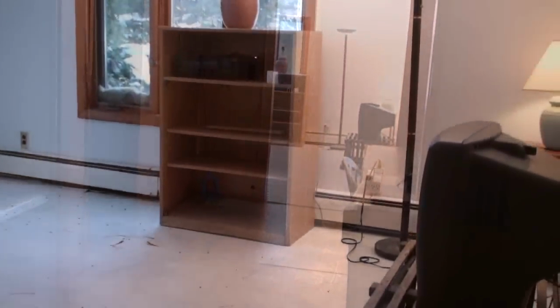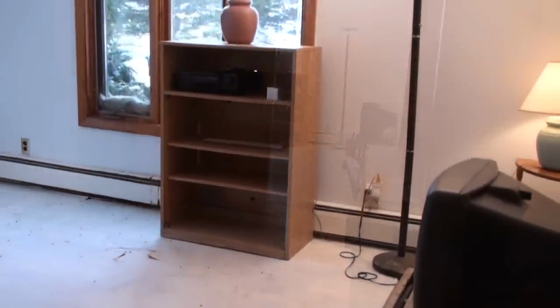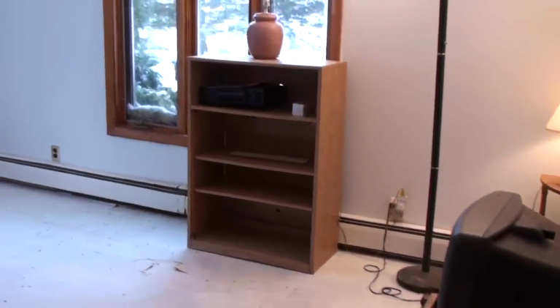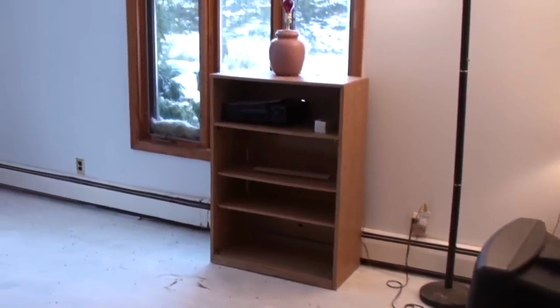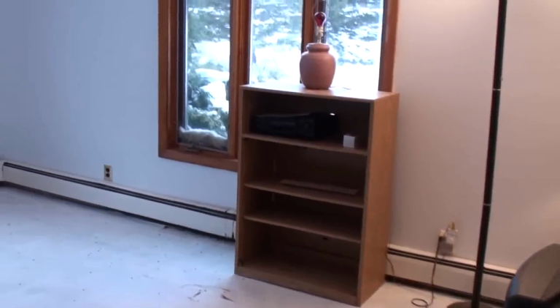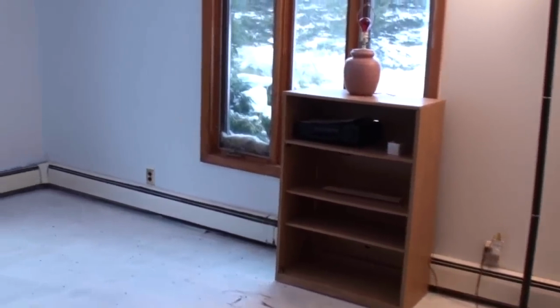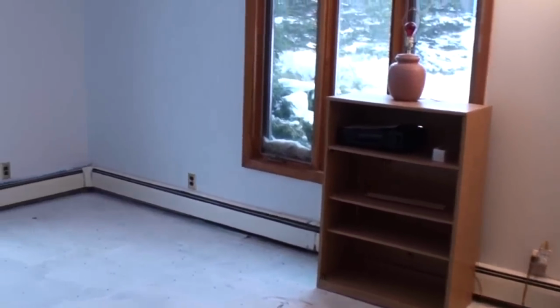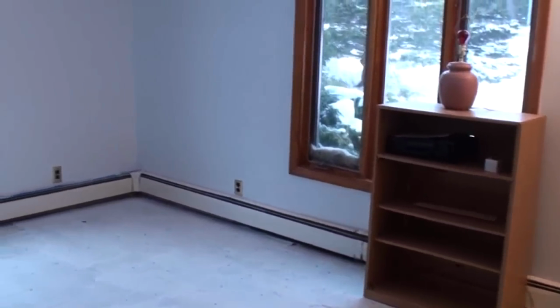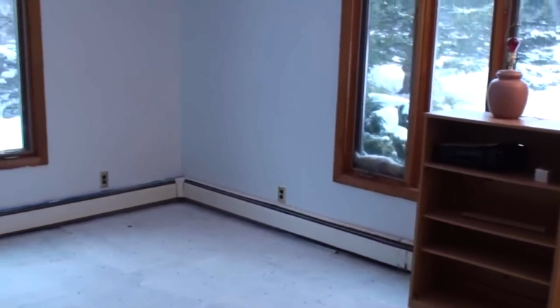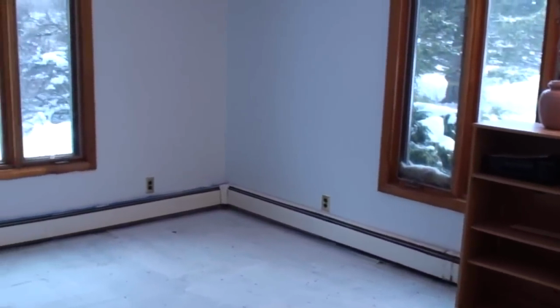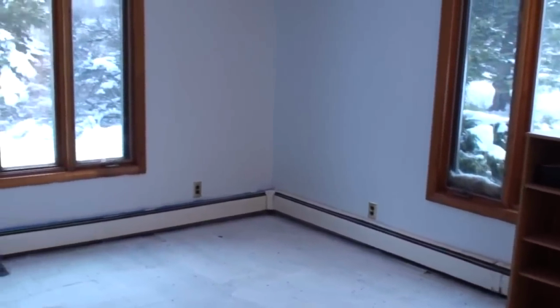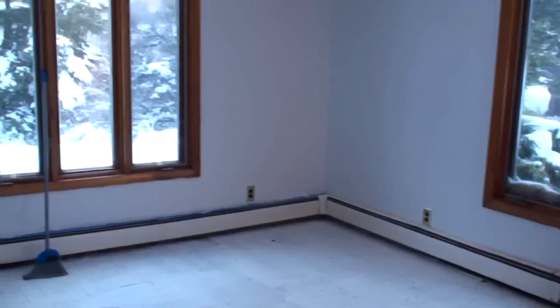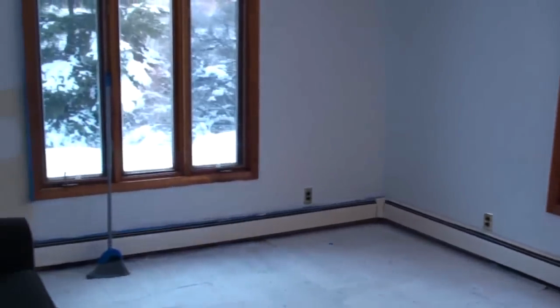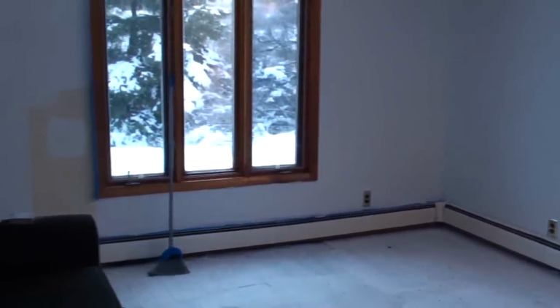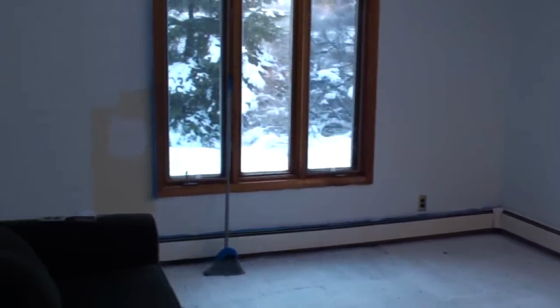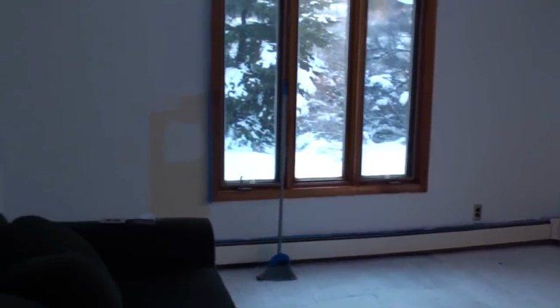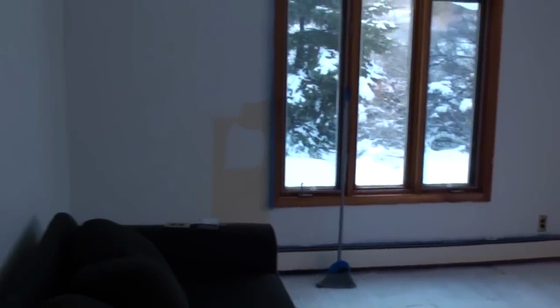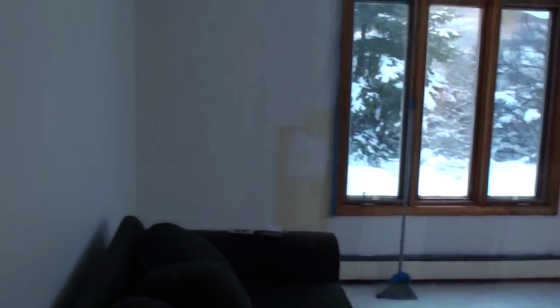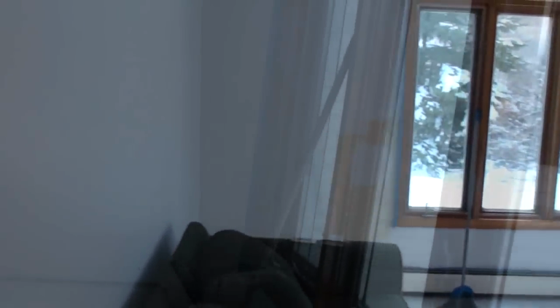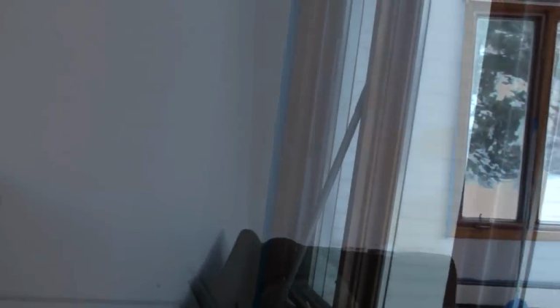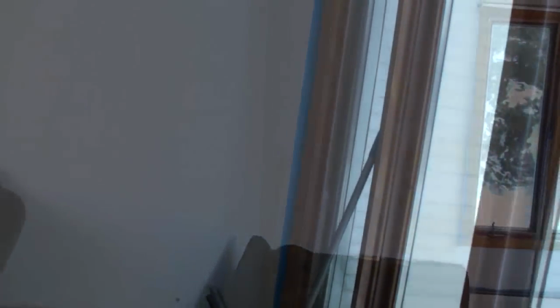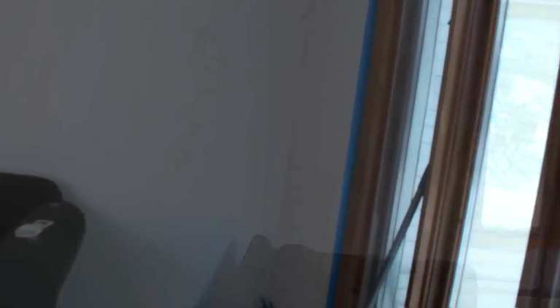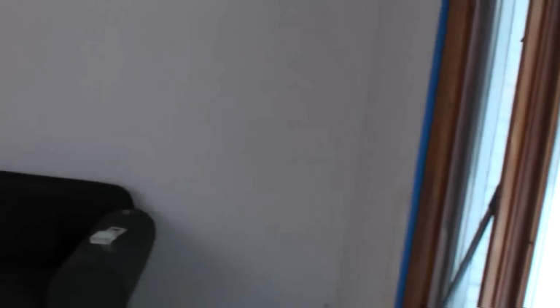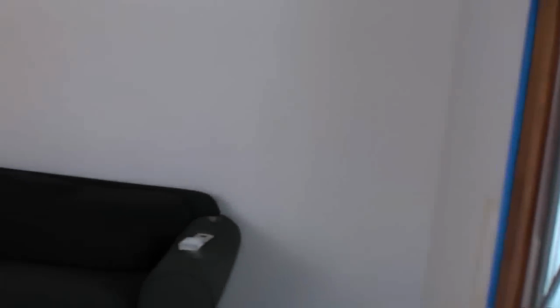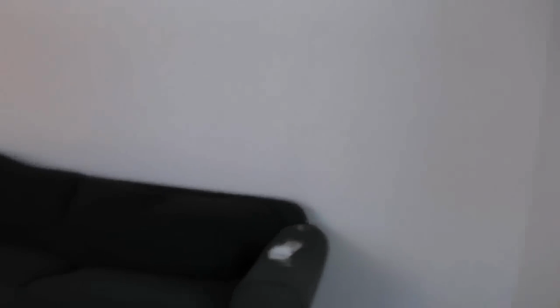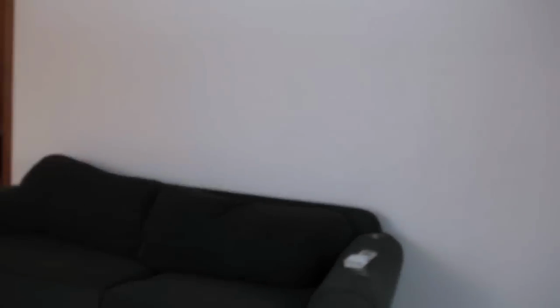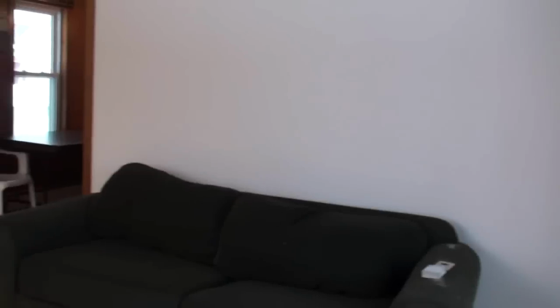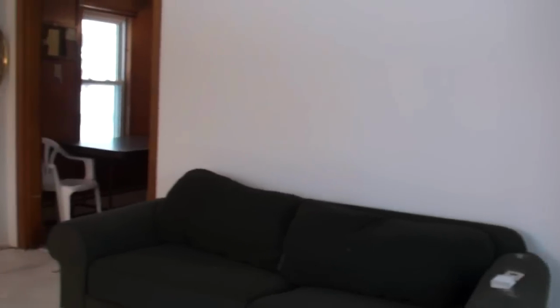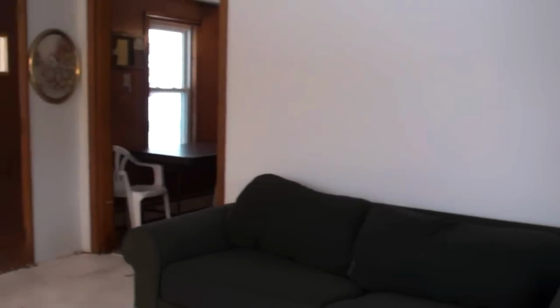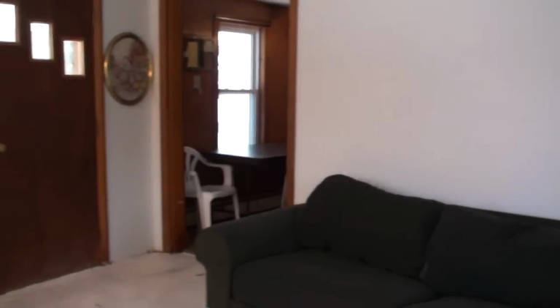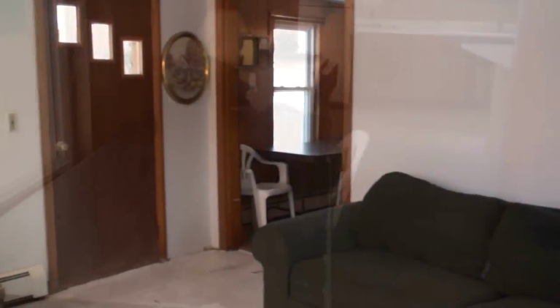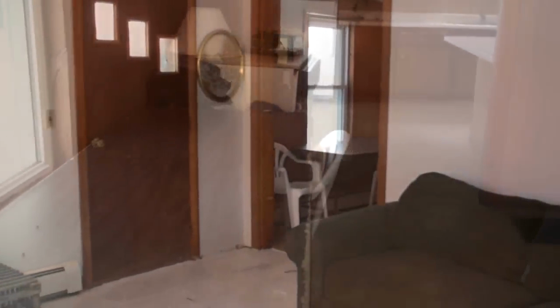They're in the process of painting this room all white. It's a good-sized room with lots of outlets, but needs some flooring. Let's go look at those two bedrooms on this level.